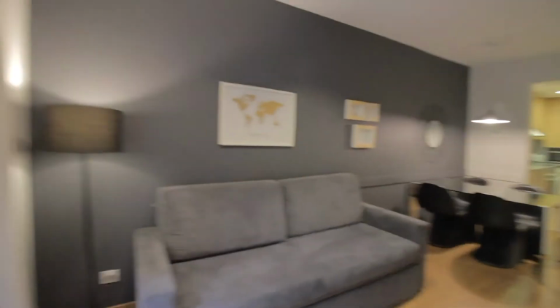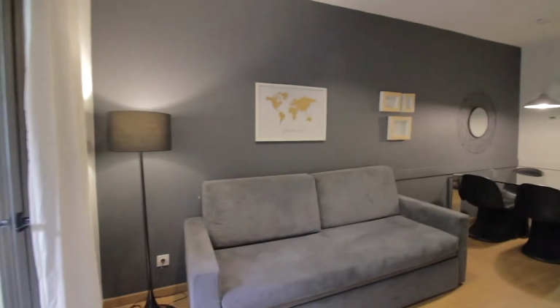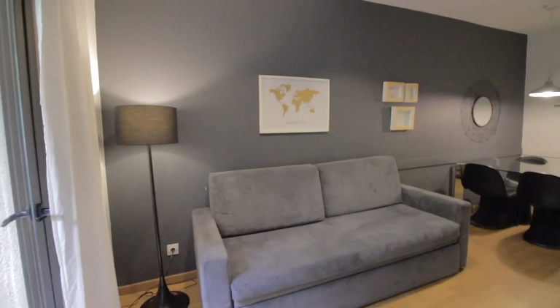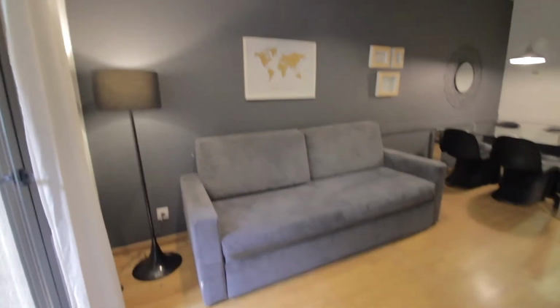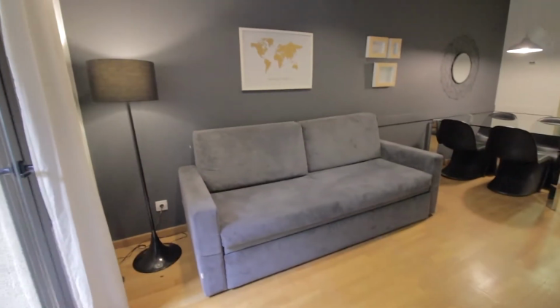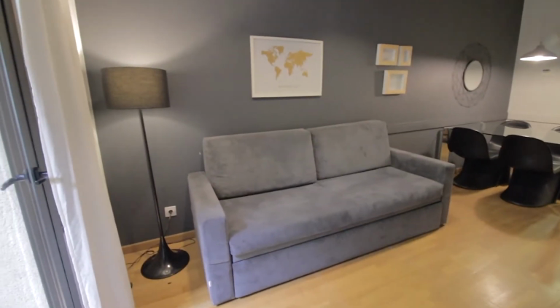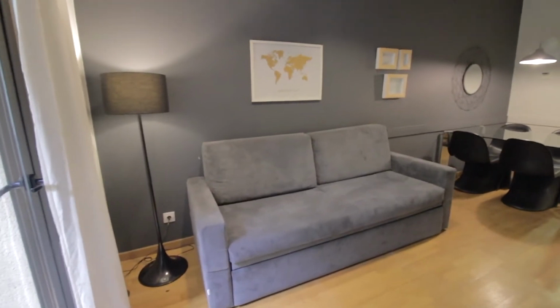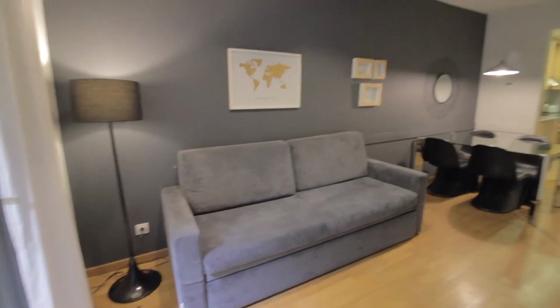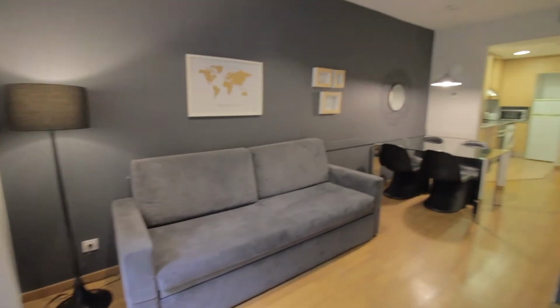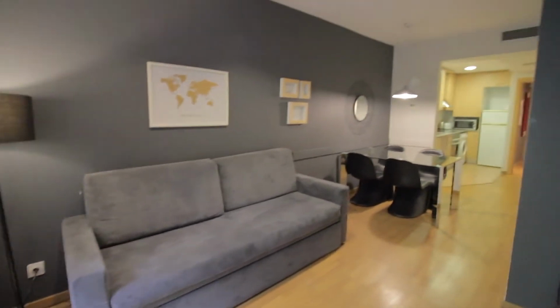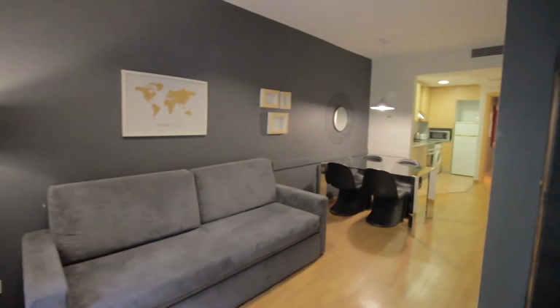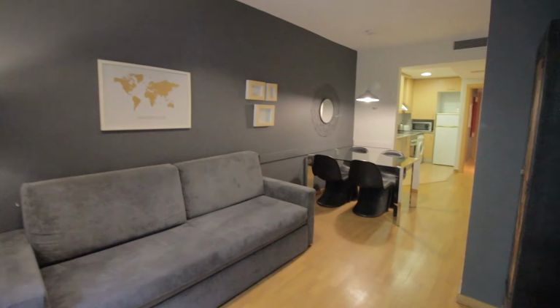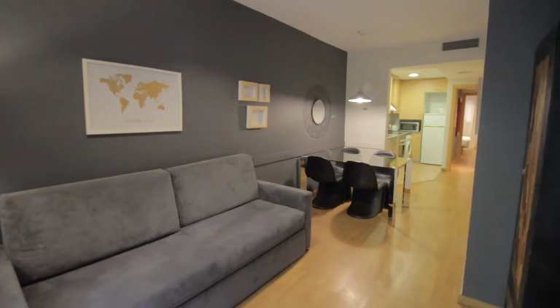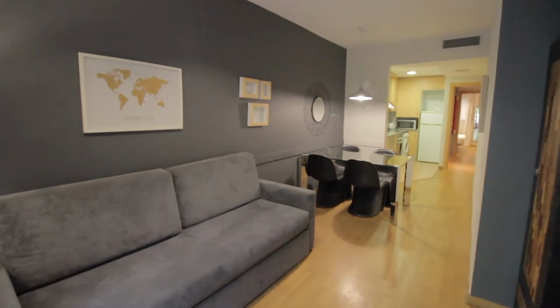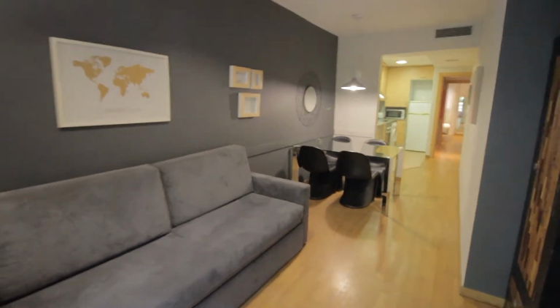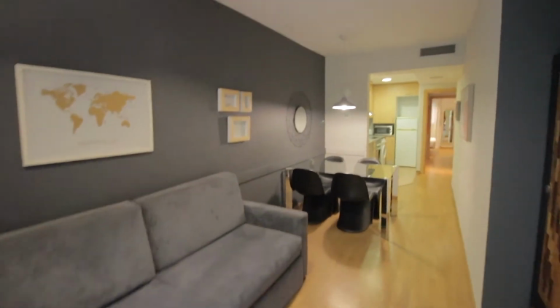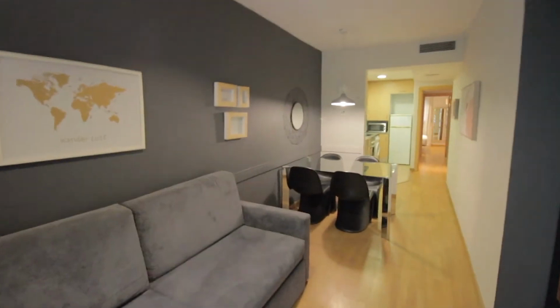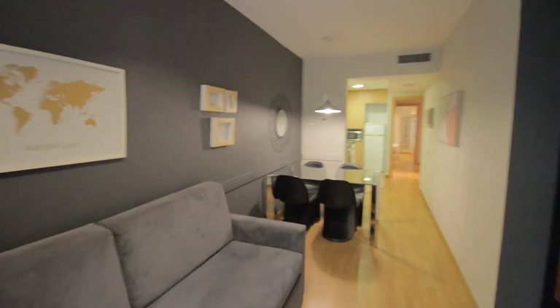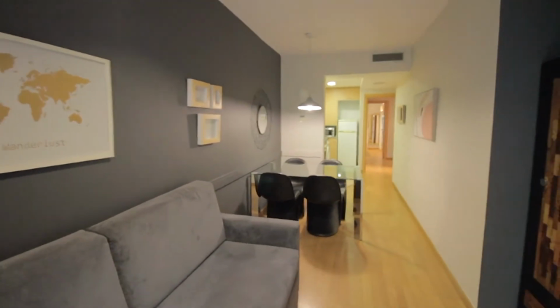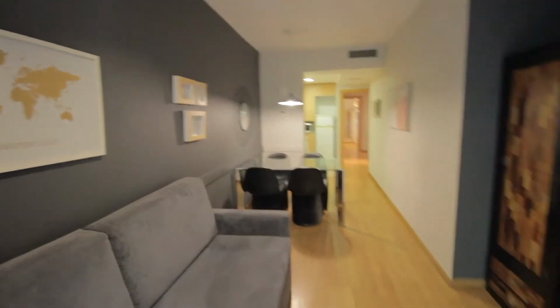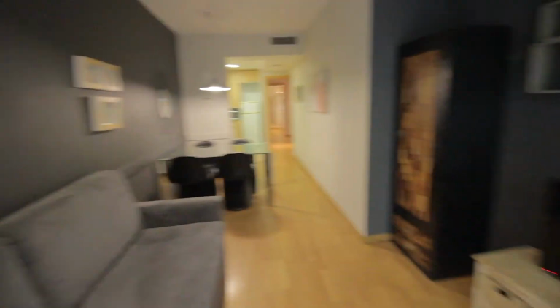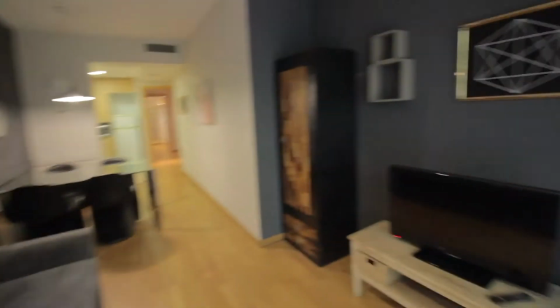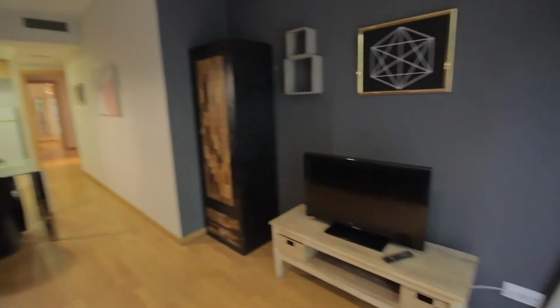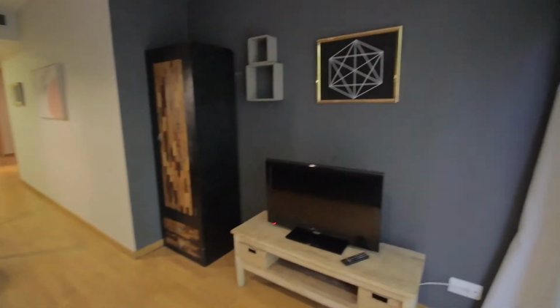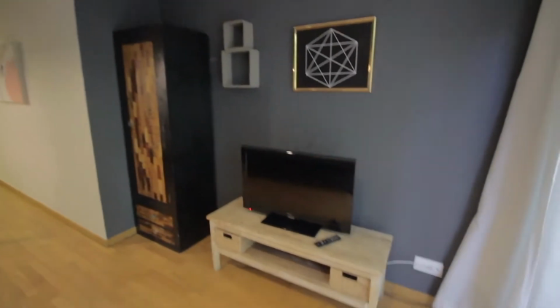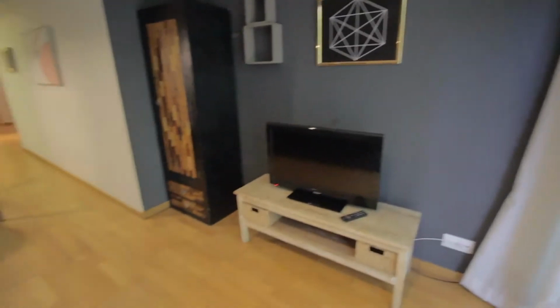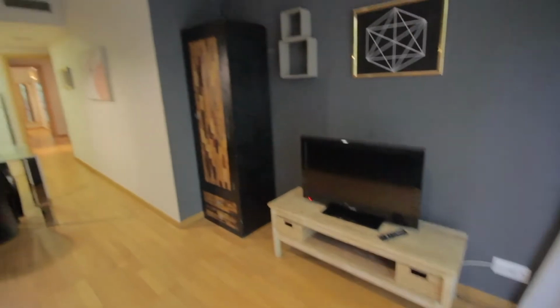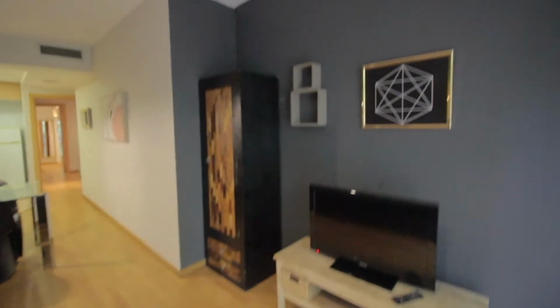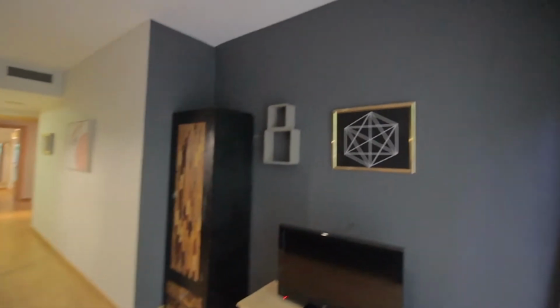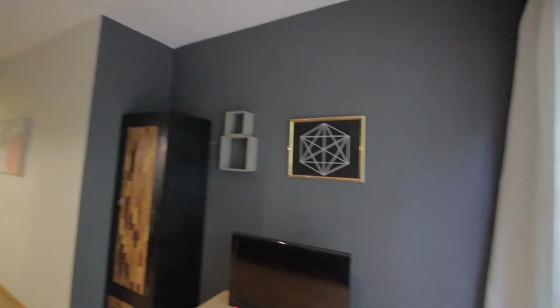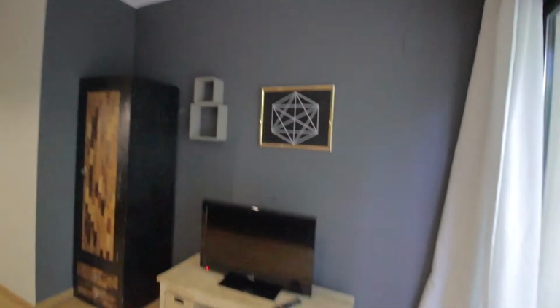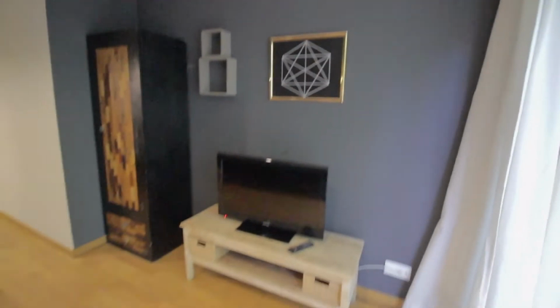Starting with the living room, we have a nice couch over here with a lamp. The table there seats four, and the TV over here as well.